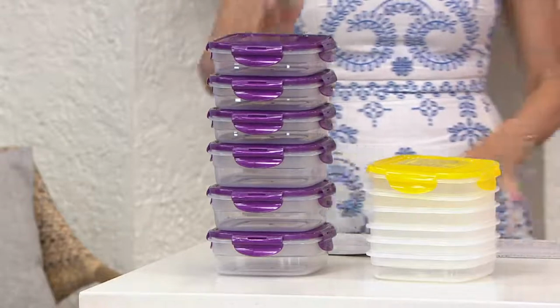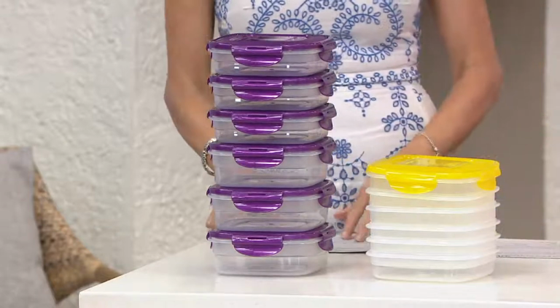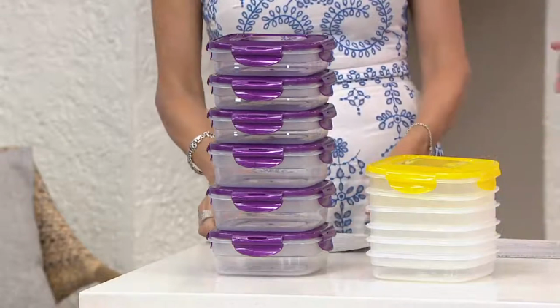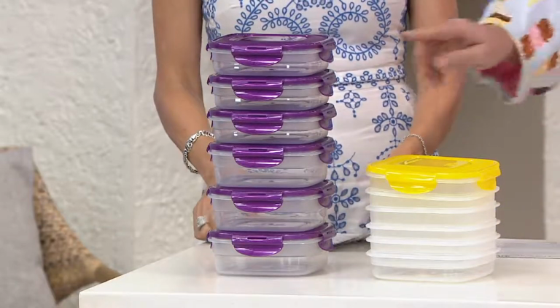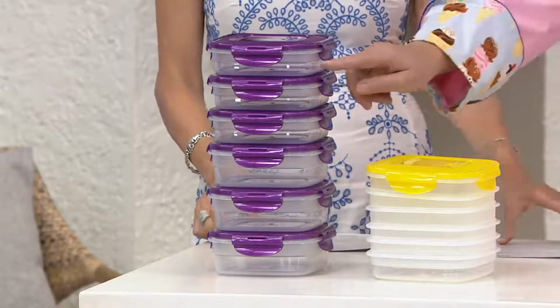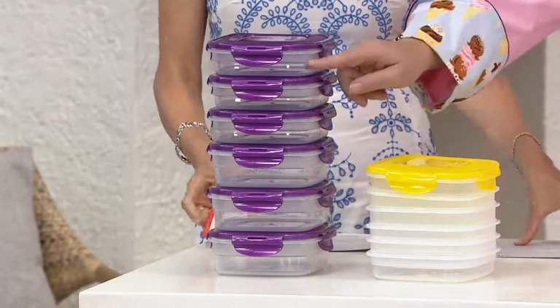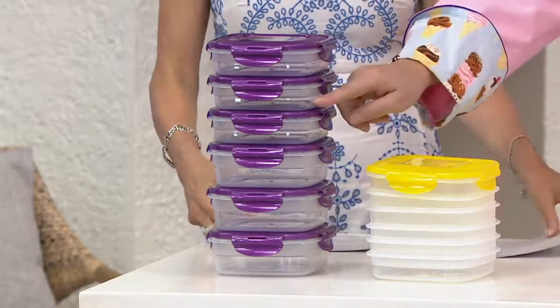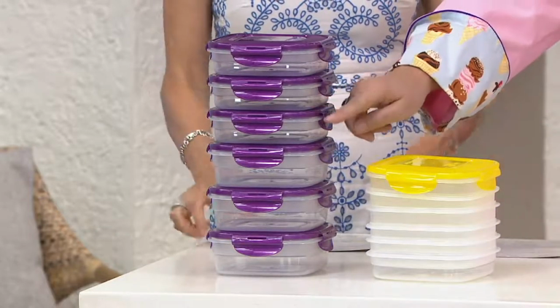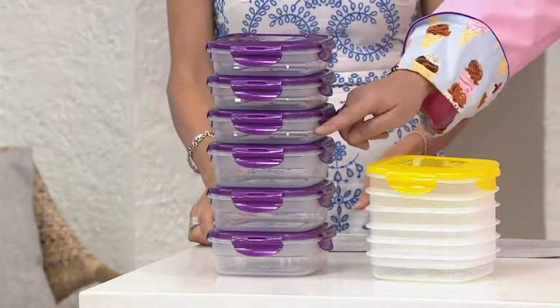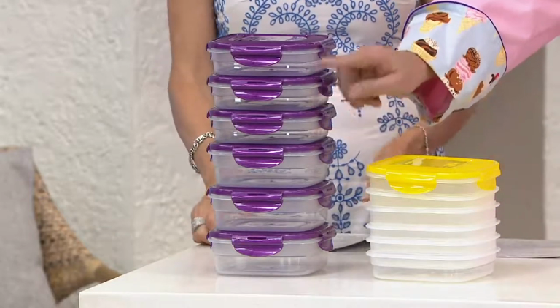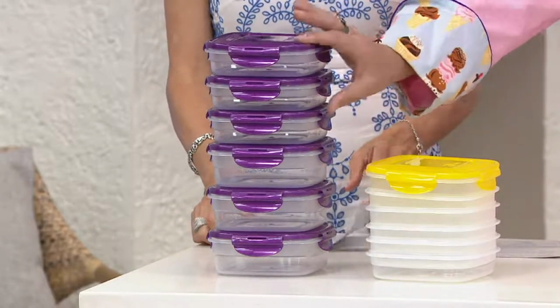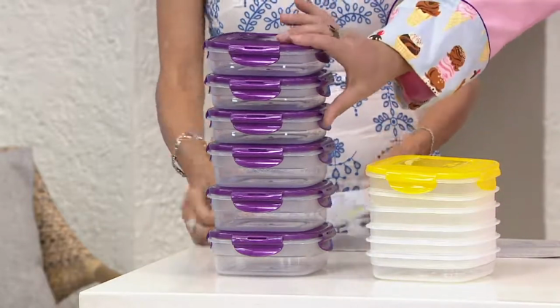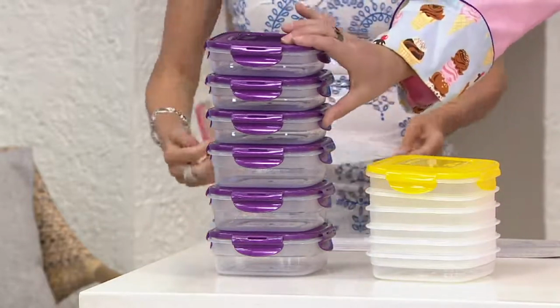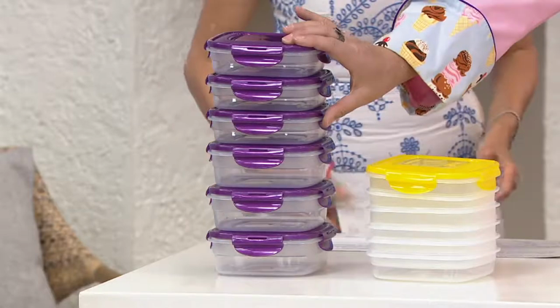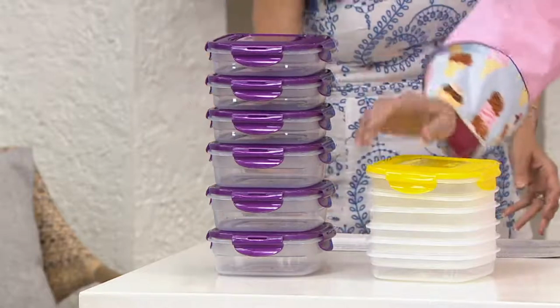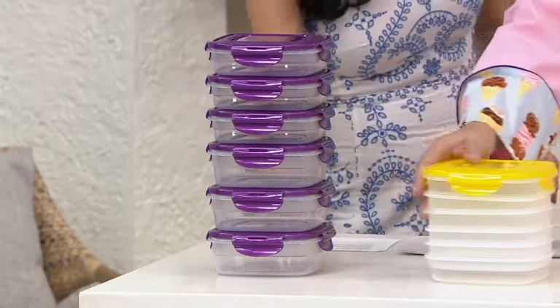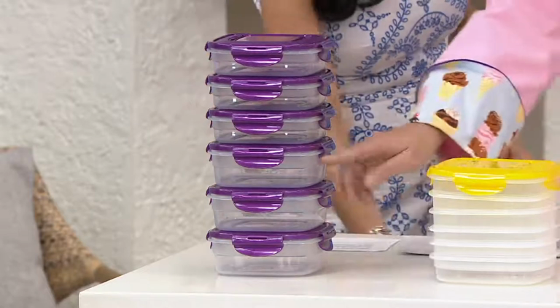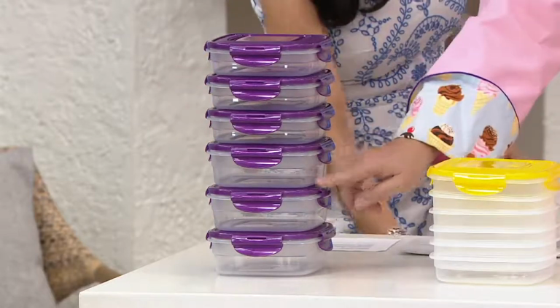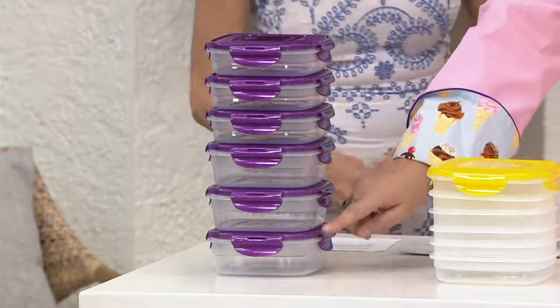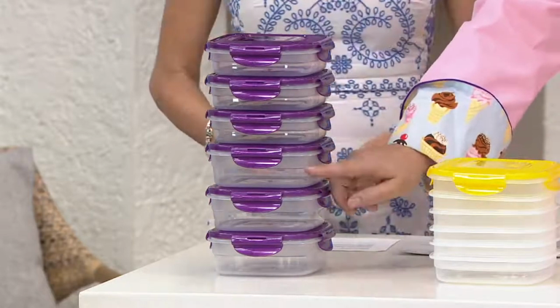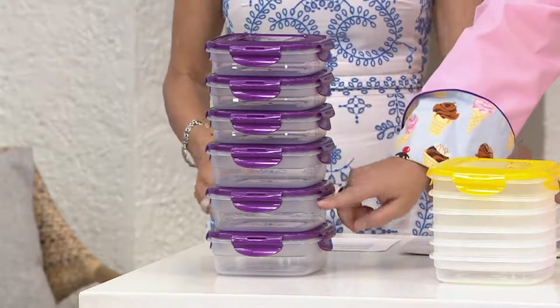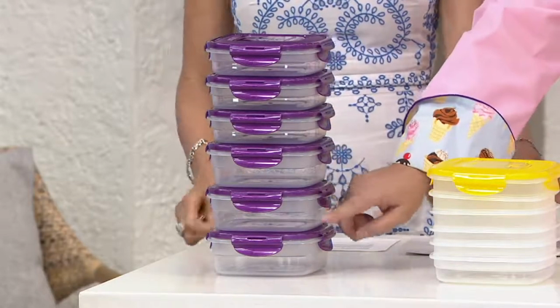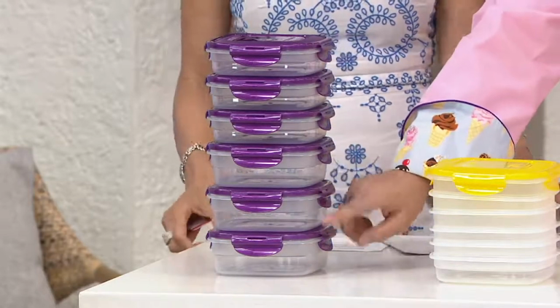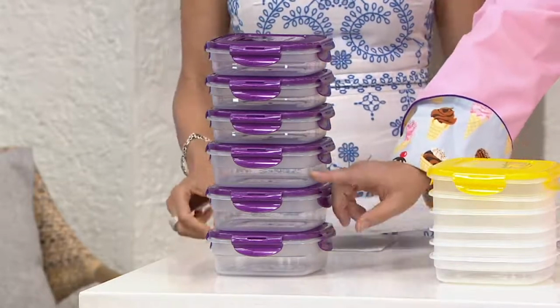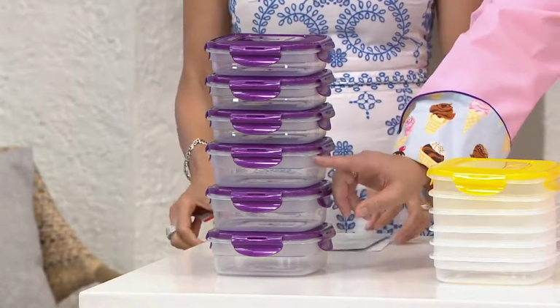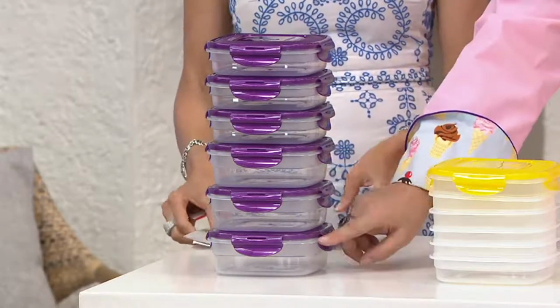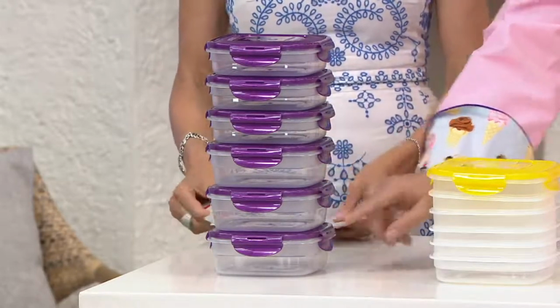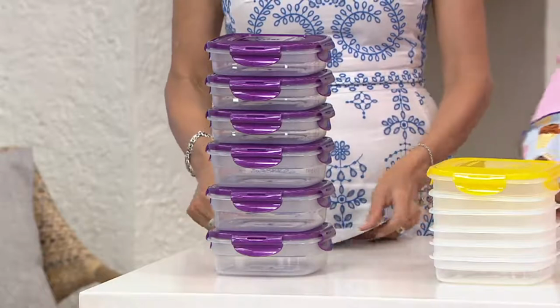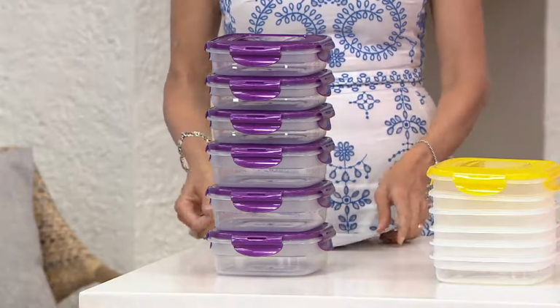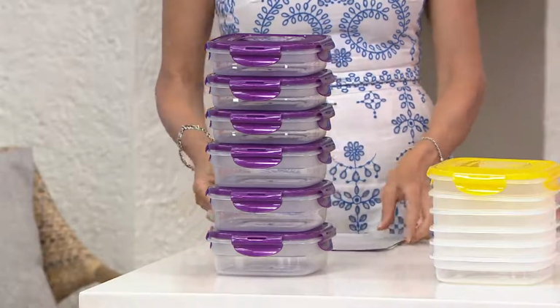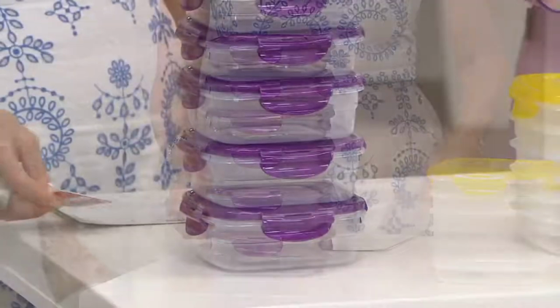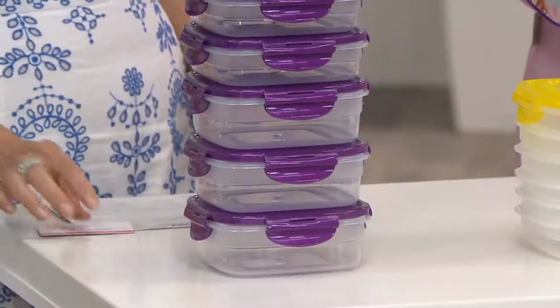What you're going to get in this set is one, two, three that are about two and a half cups. And then these are a little bit deeper — one, two, three right here that are about three and a half cups.